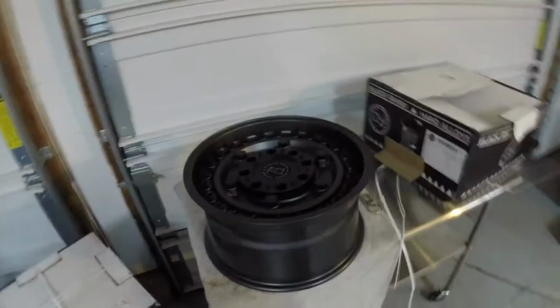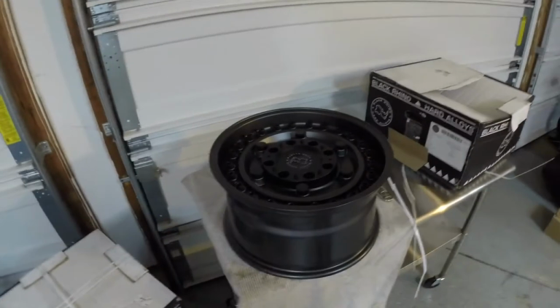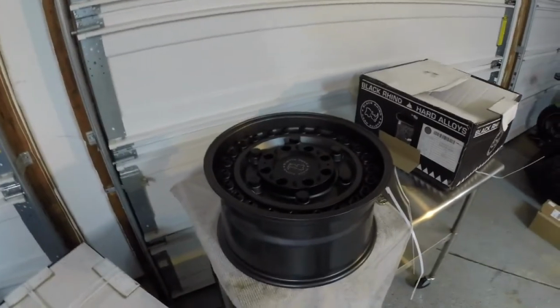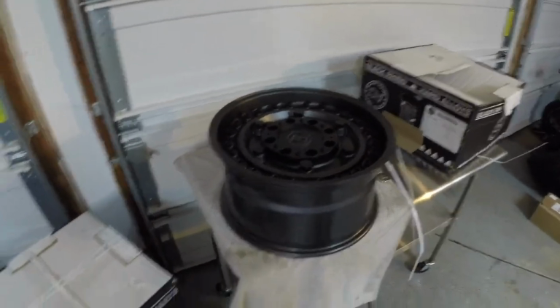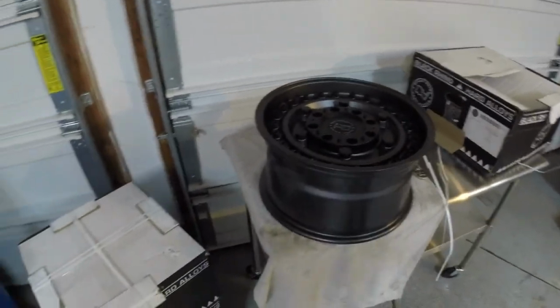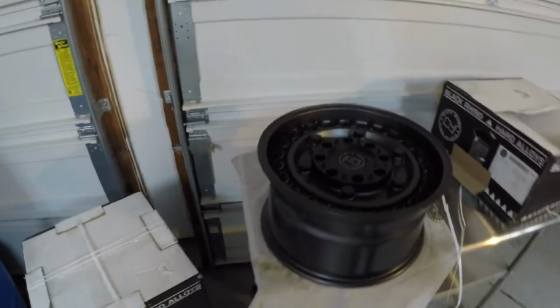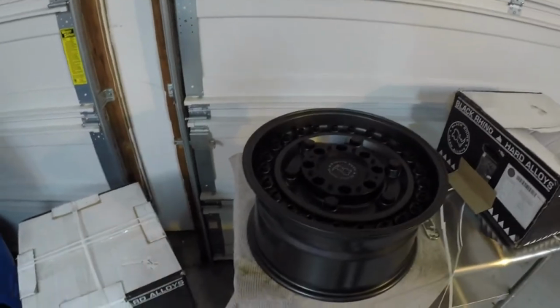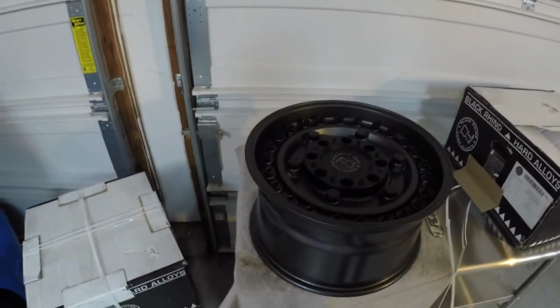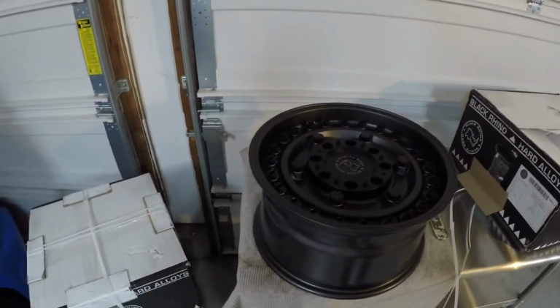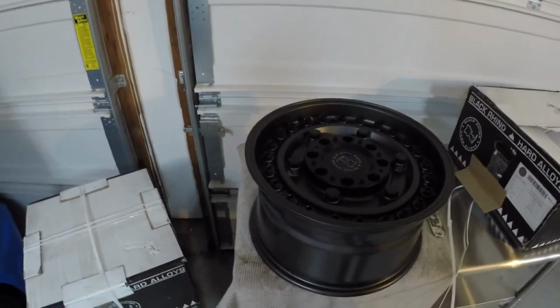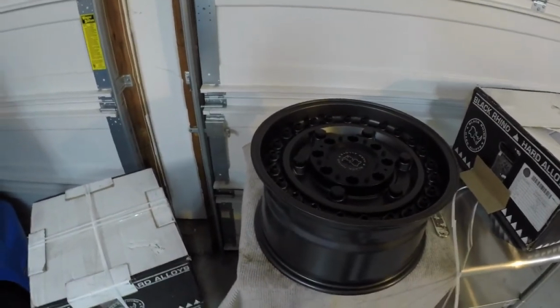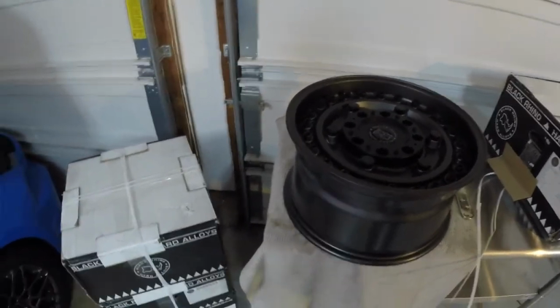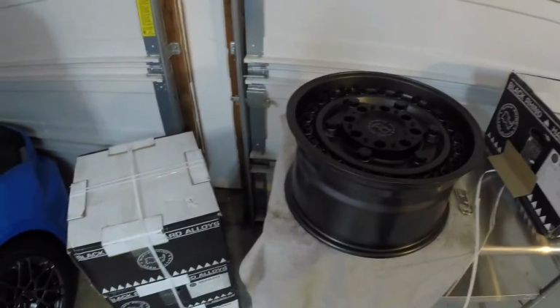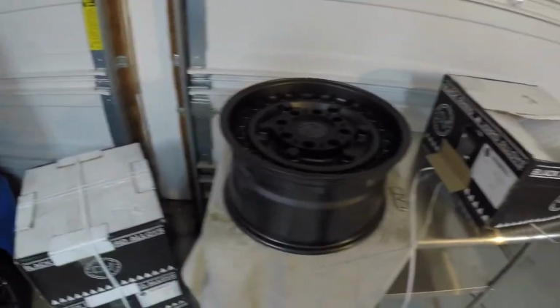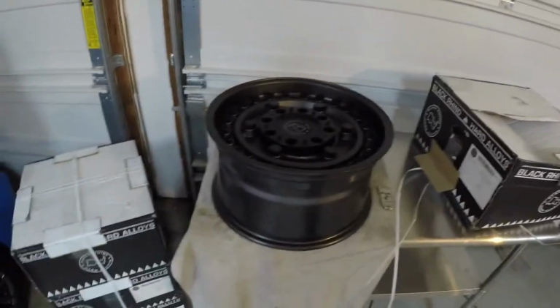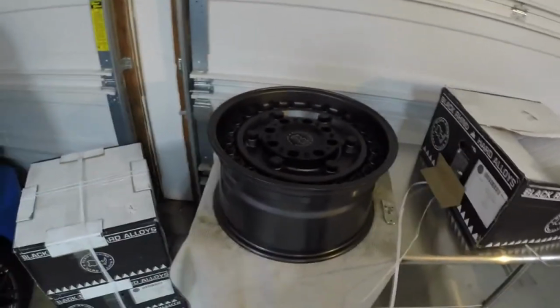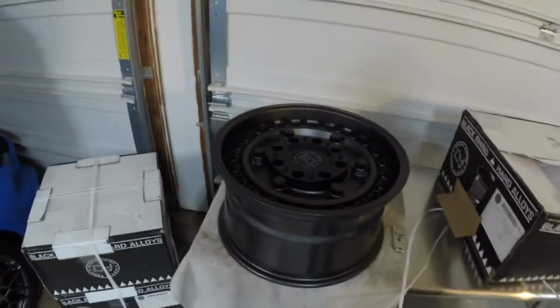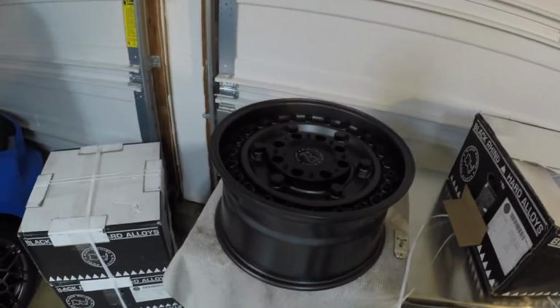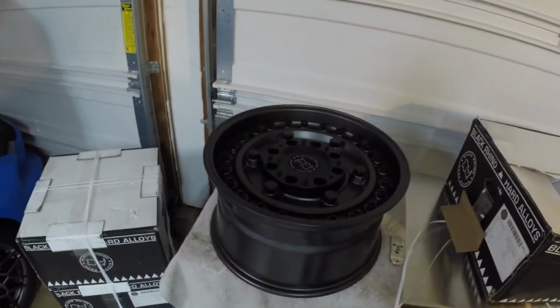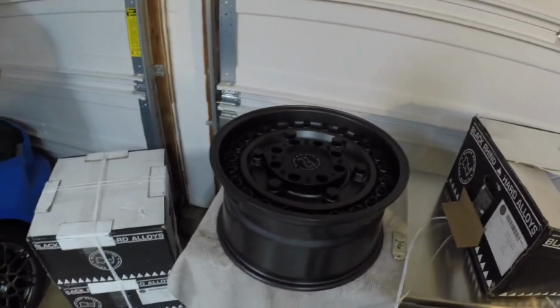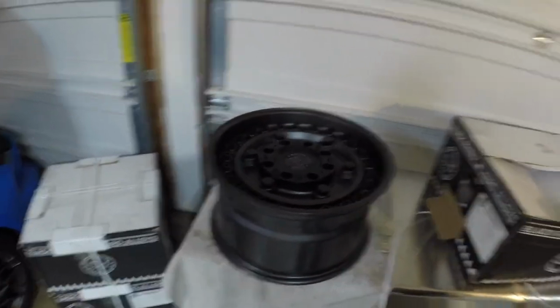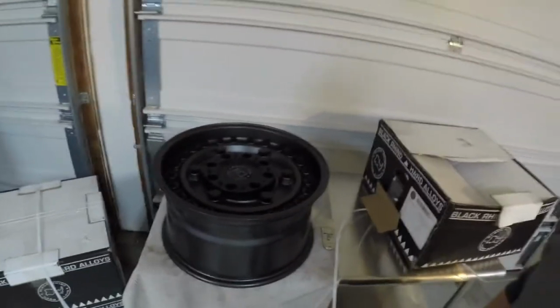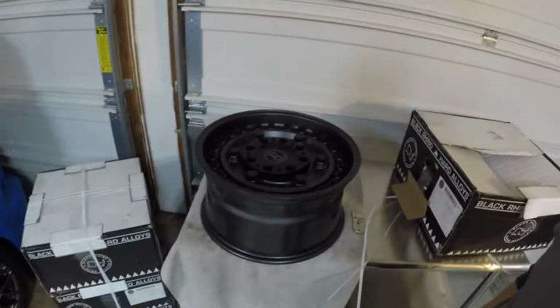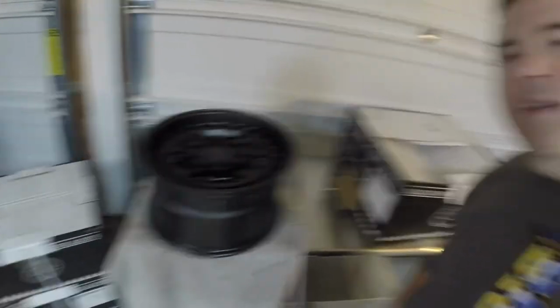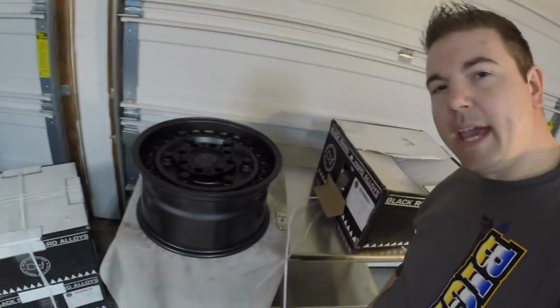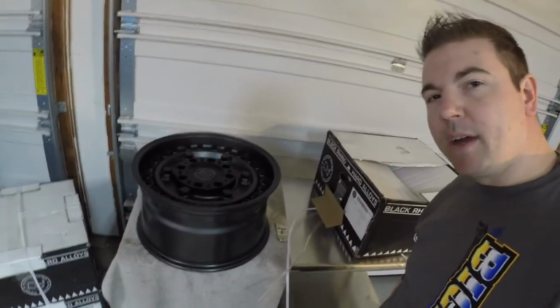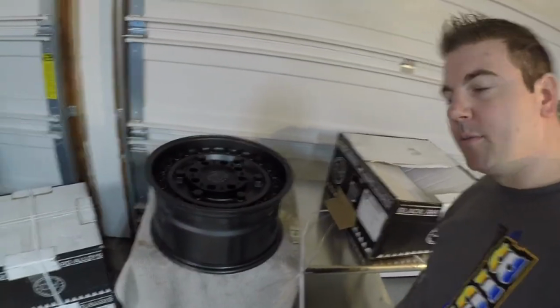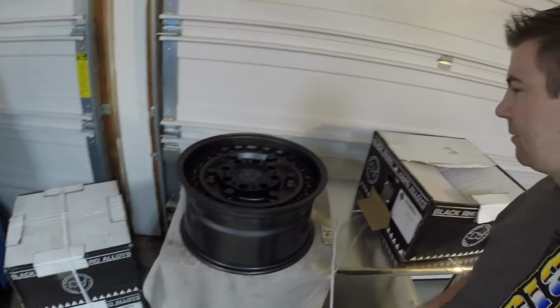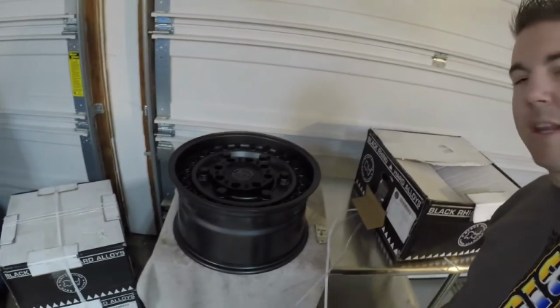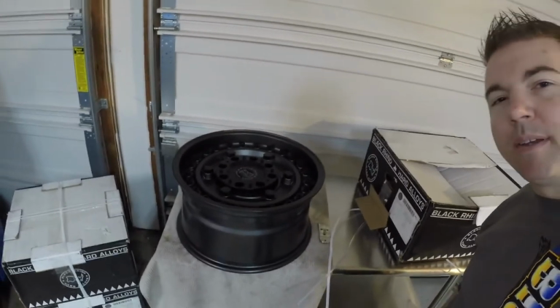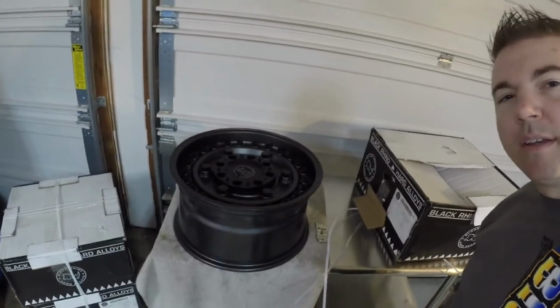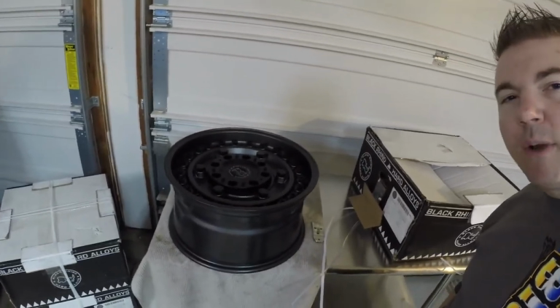Alright, that concludes the video. Thanks for watching. Please subscribe and hit the like button if you liked it. We're going to get these mounted — tires mounted to the wheels — and we are going to be putting them on the Jeep. Thanks for watching.